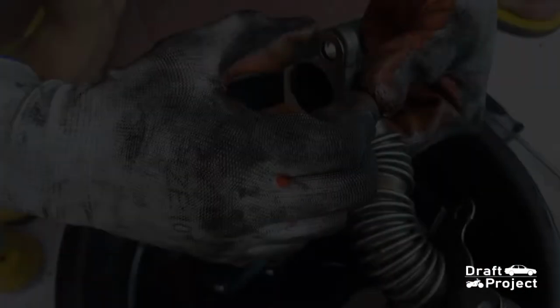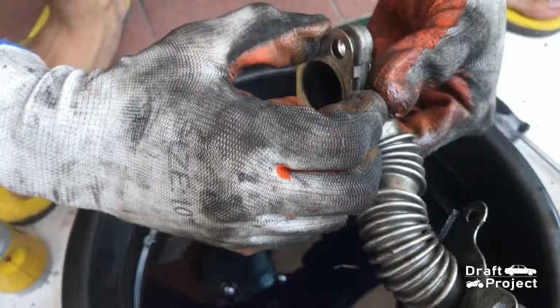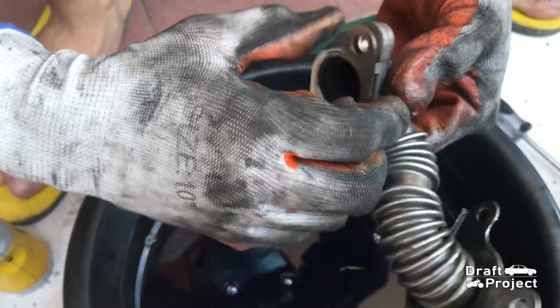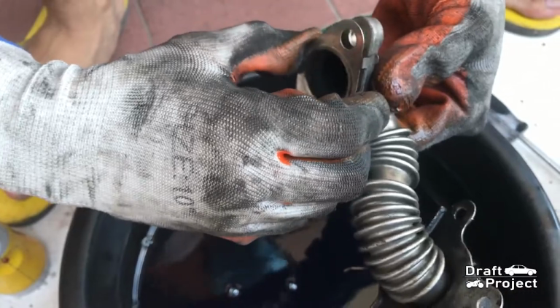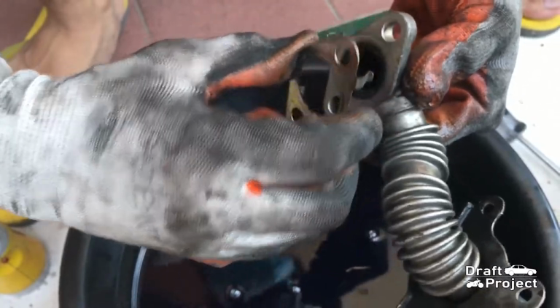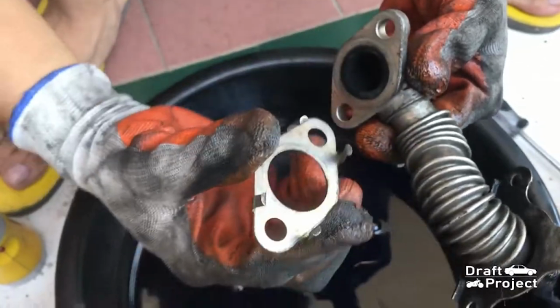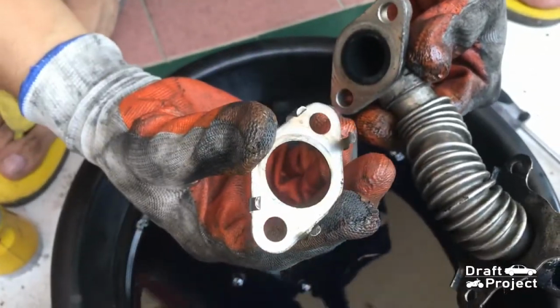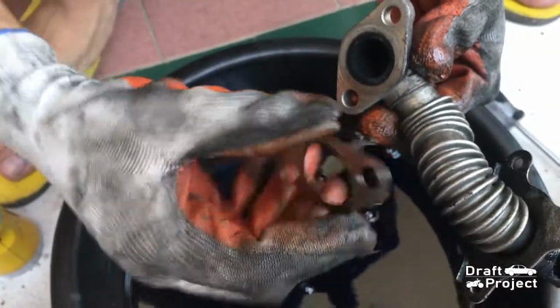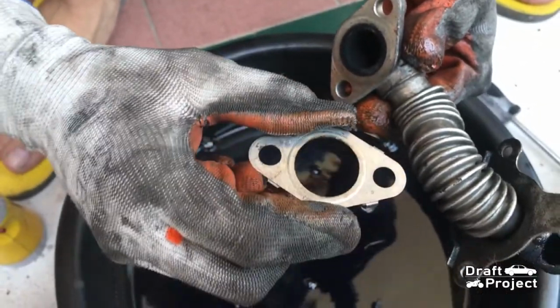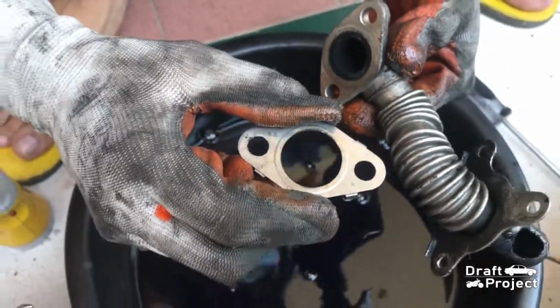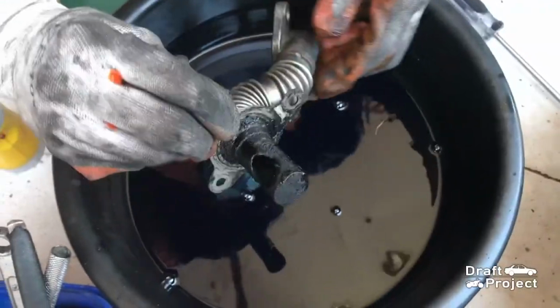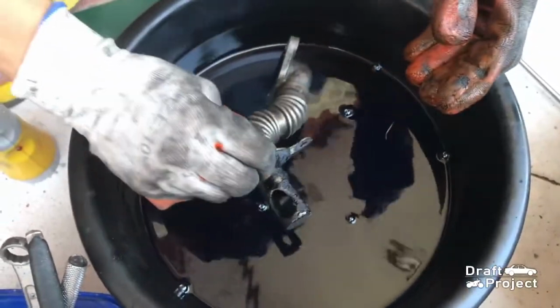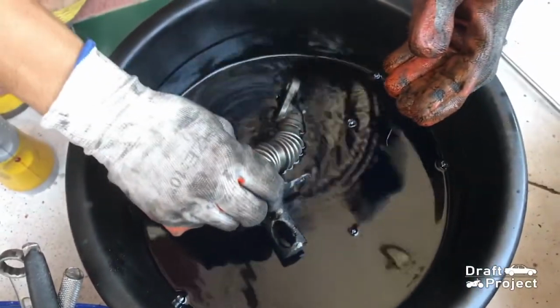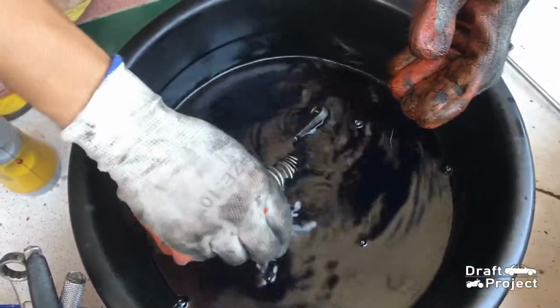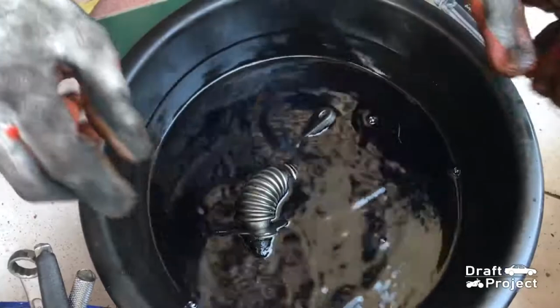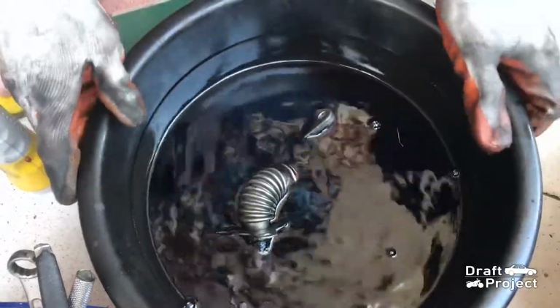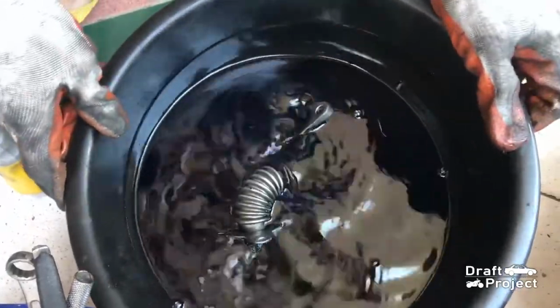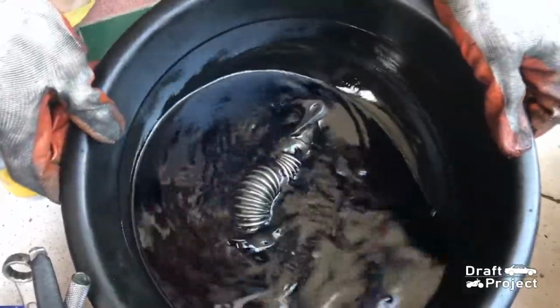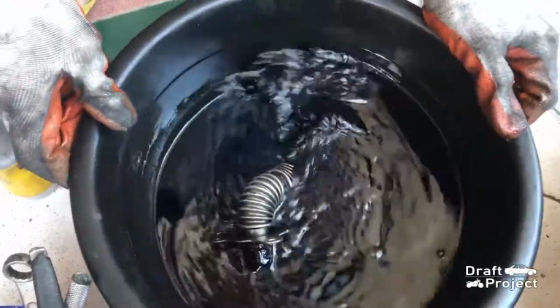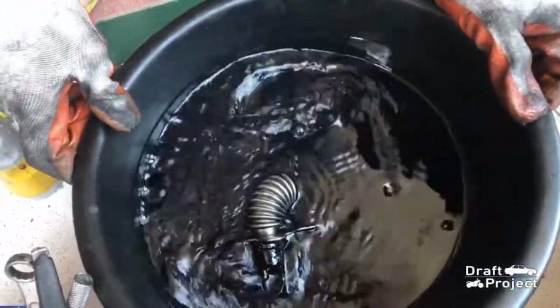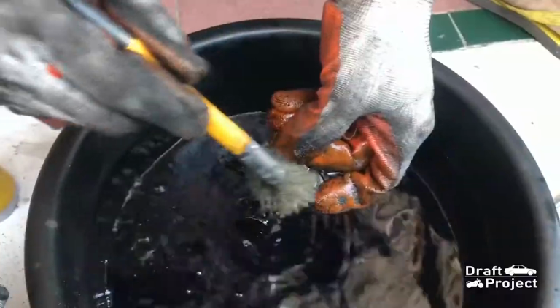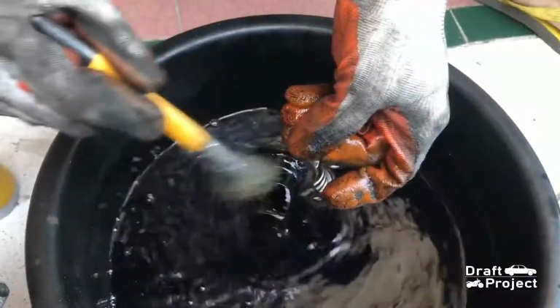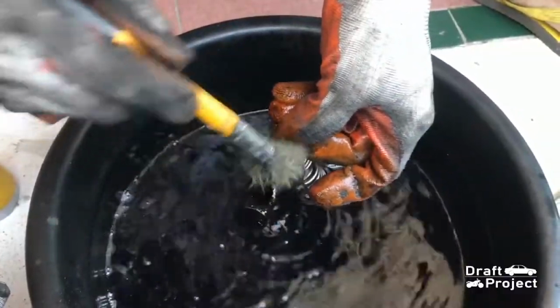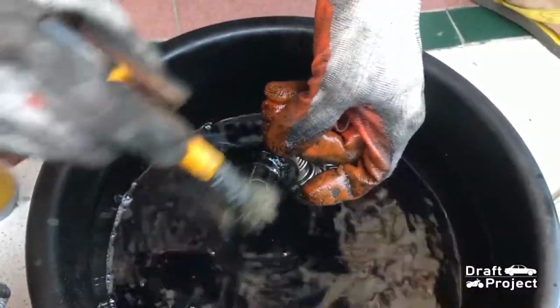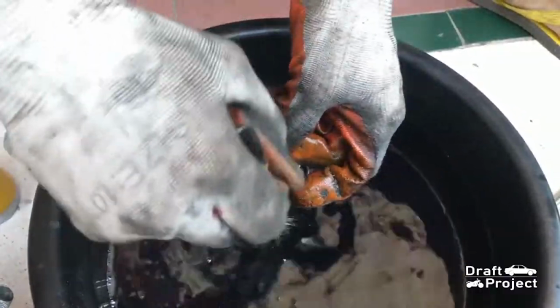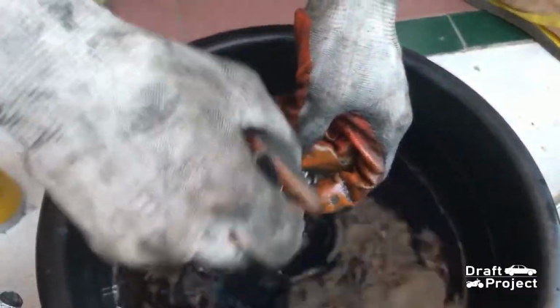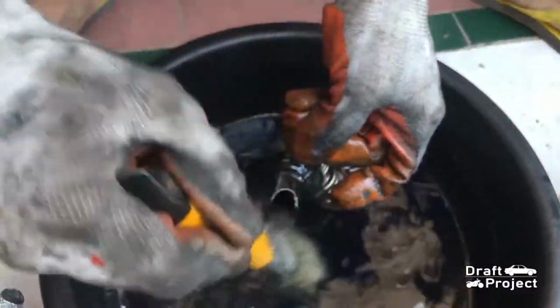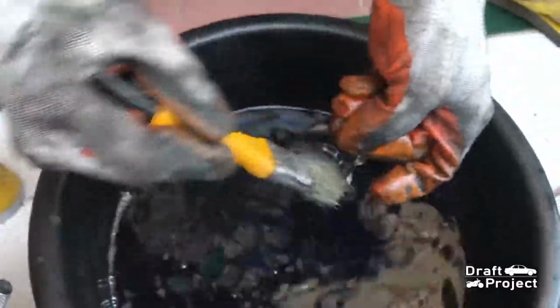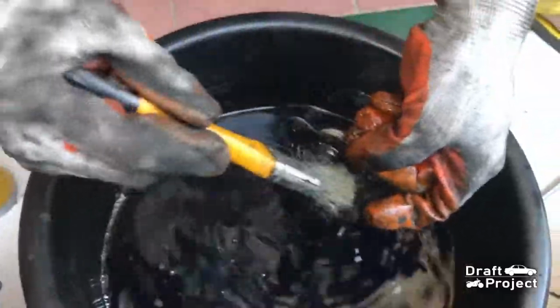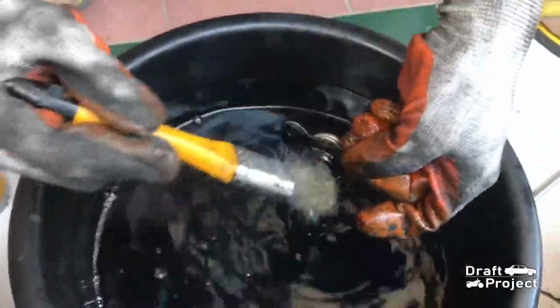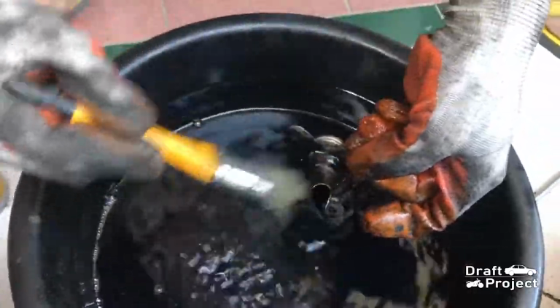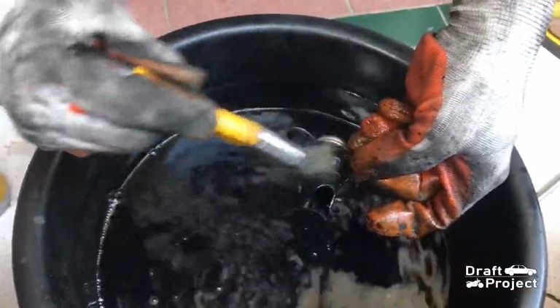First, remove the metal gasket — this will be reused, so keep it in a safe place. I have already soaked this in gasoline for 24 hours to soften the dirt inside. Now I am going to clean it.